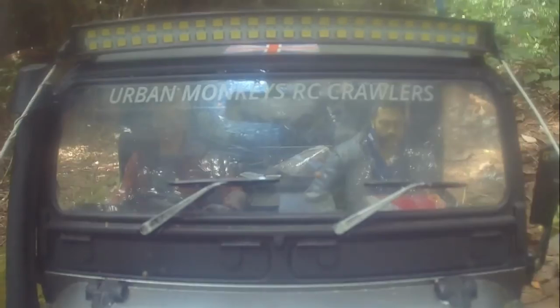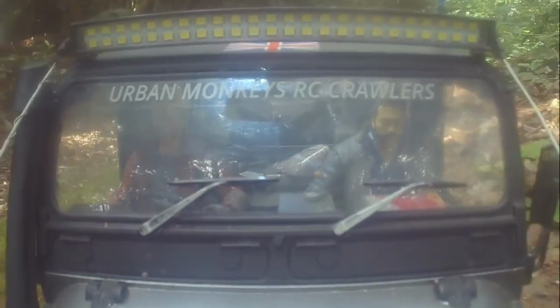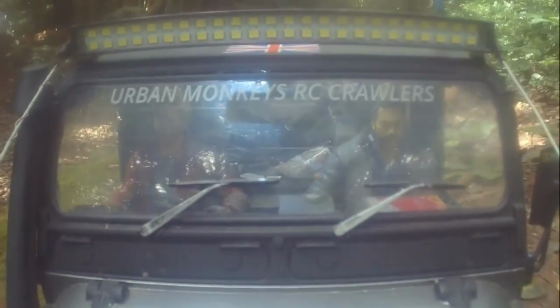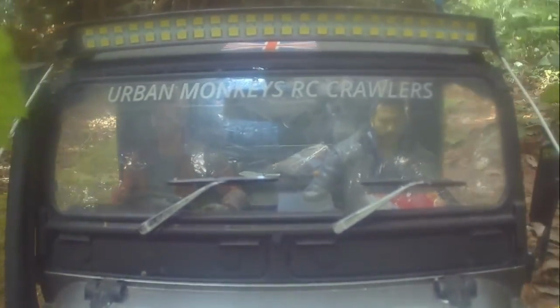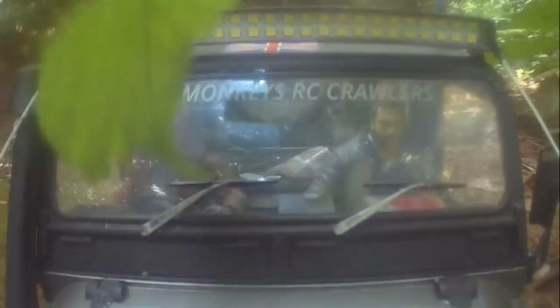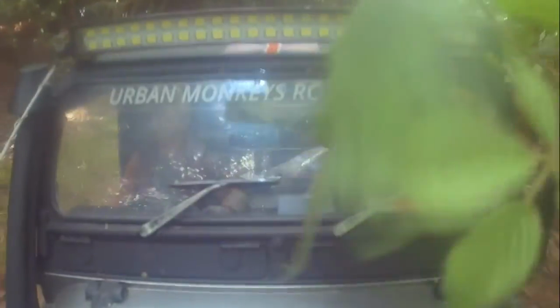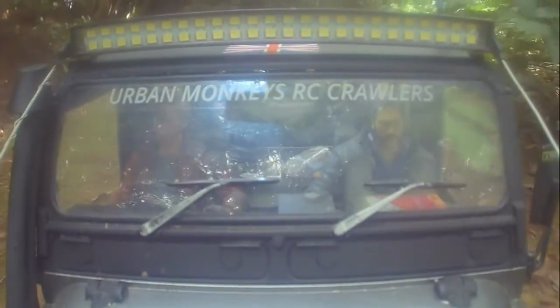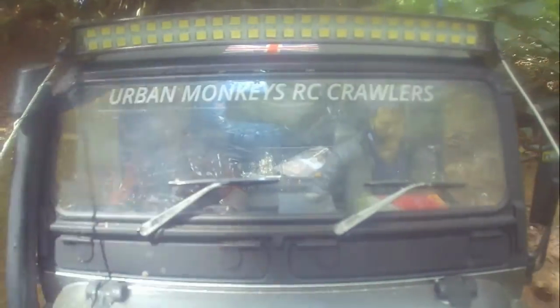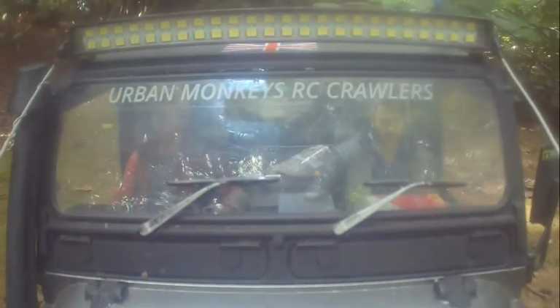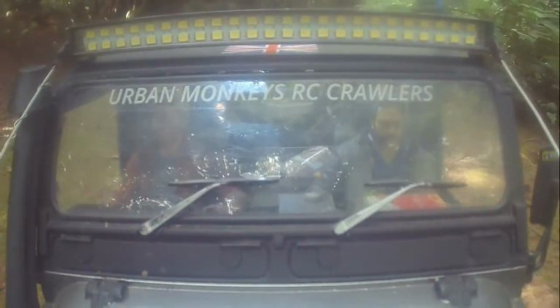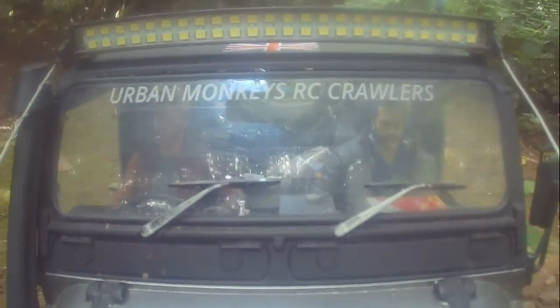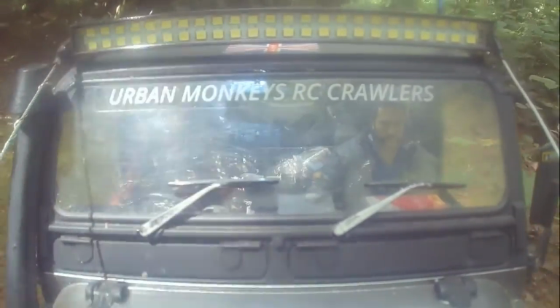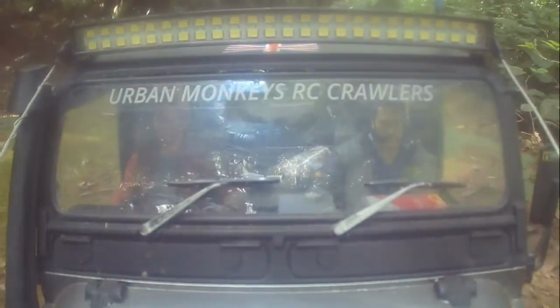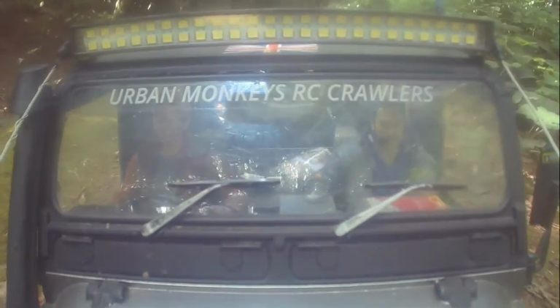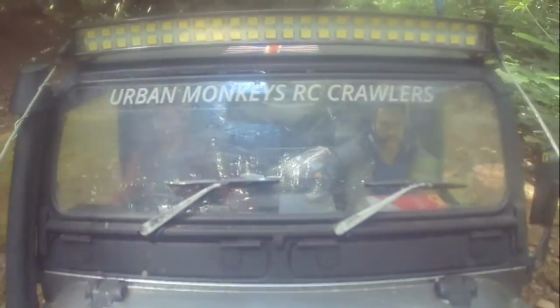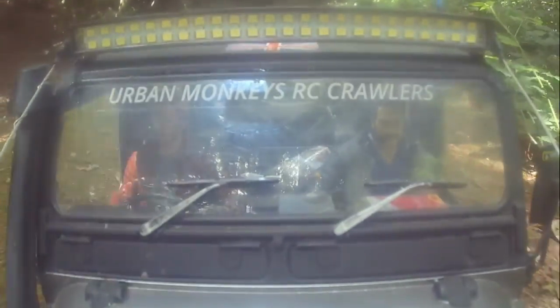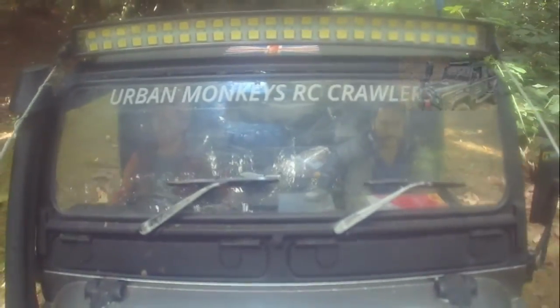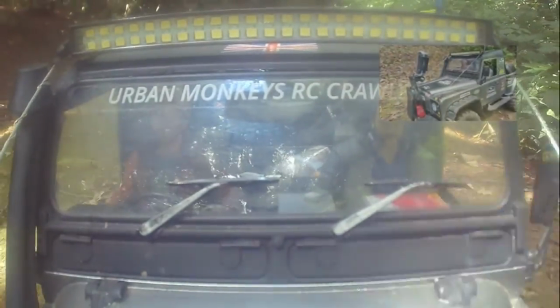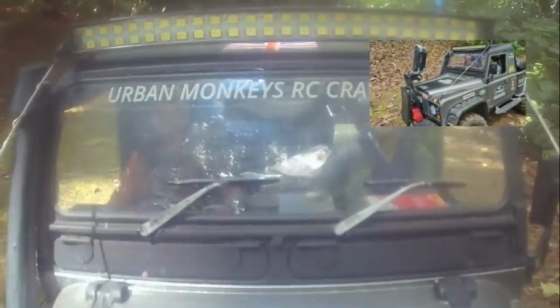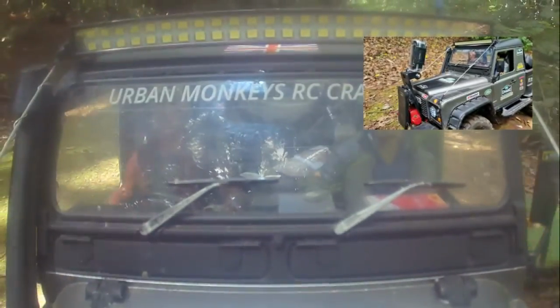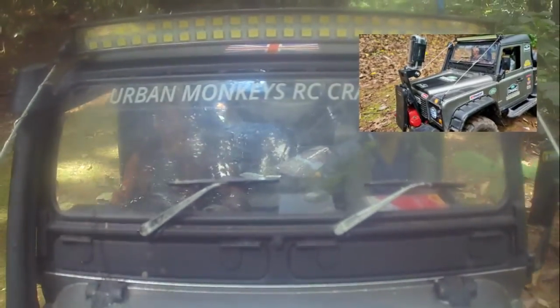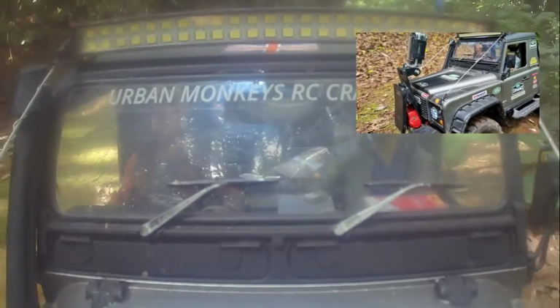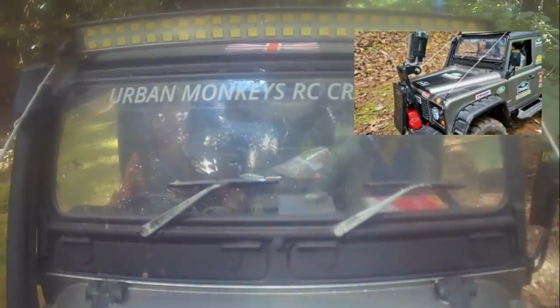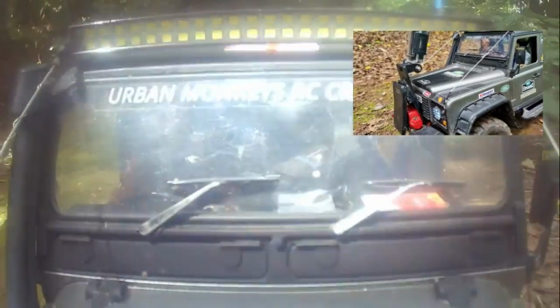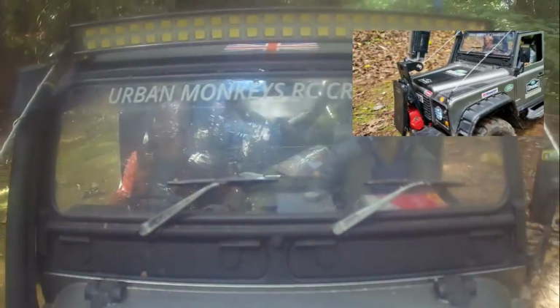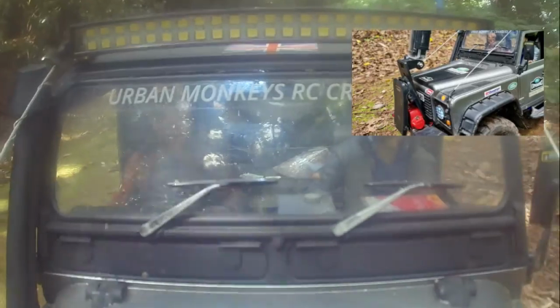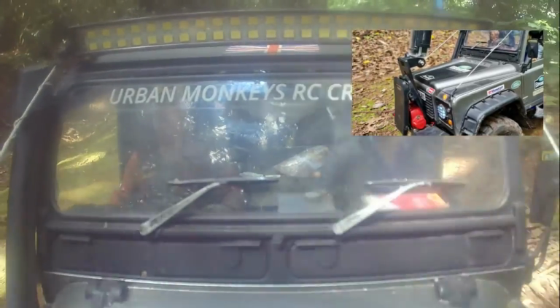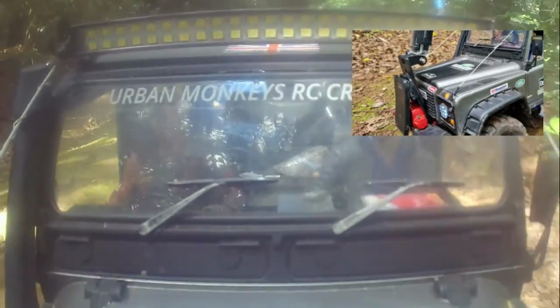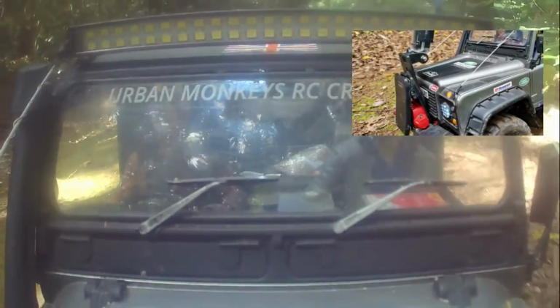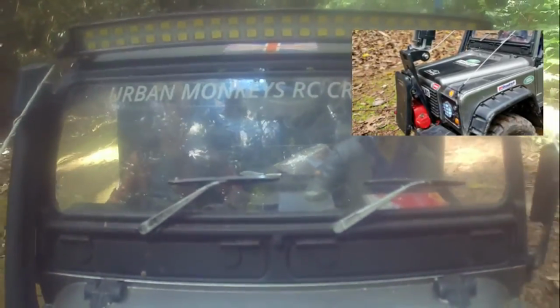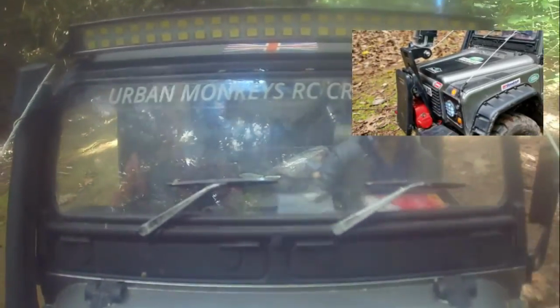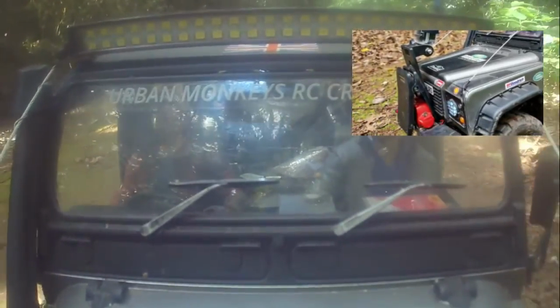This is another good shot looking into the cab from the front of the vehicle. To get this one, I got the bulldog clip to bite onto the winch that's mounted on the front bumper.